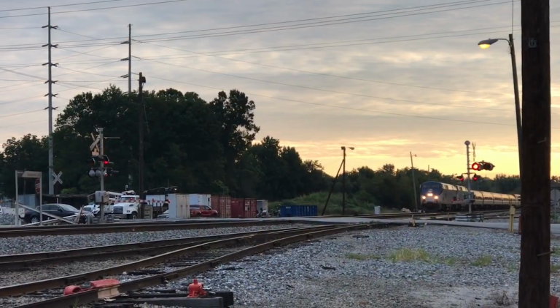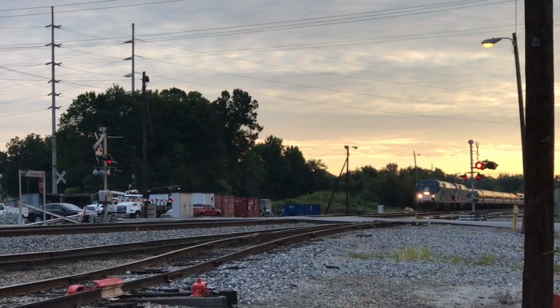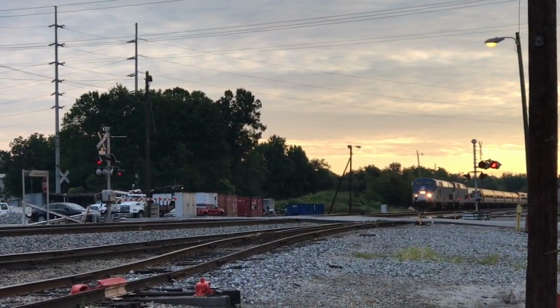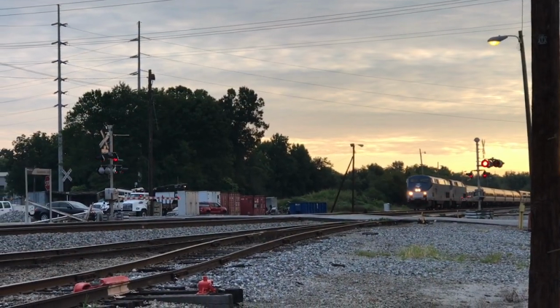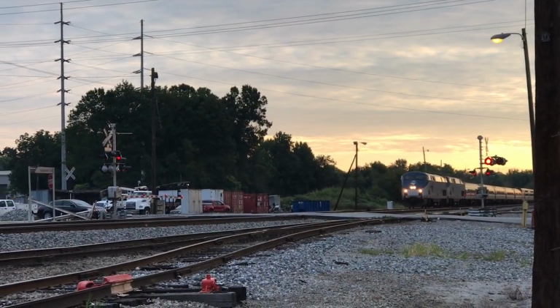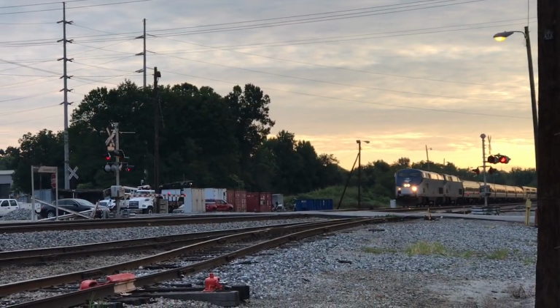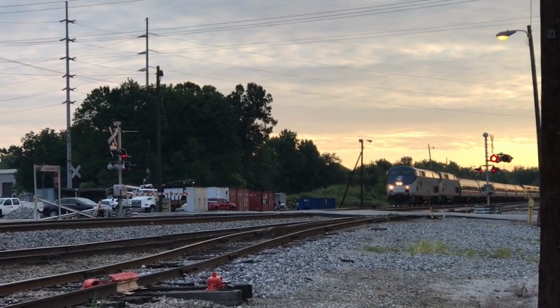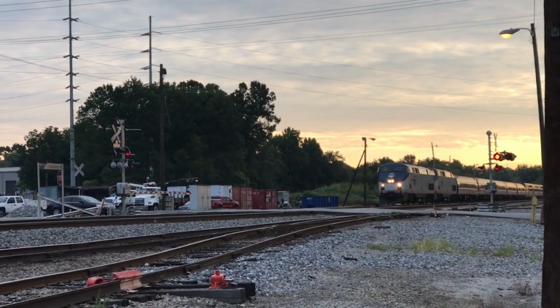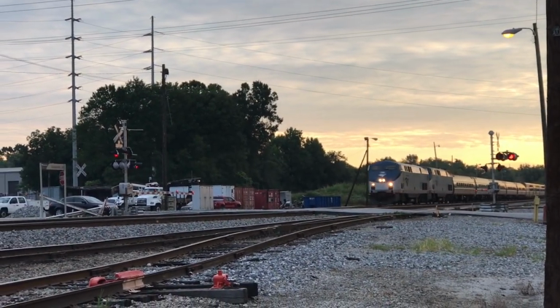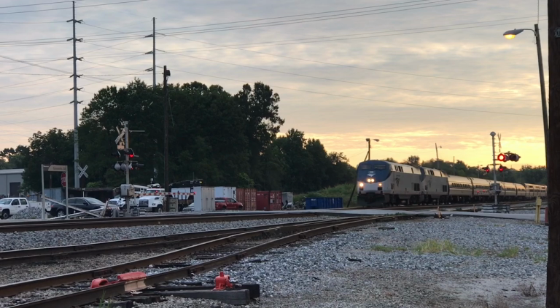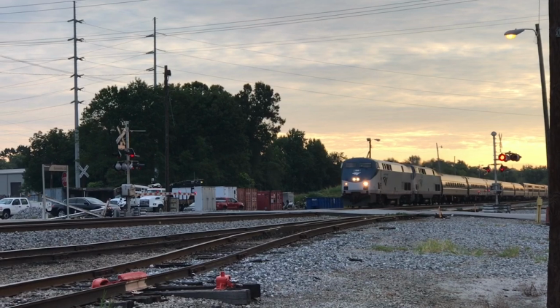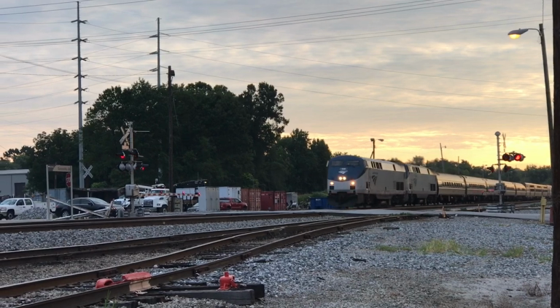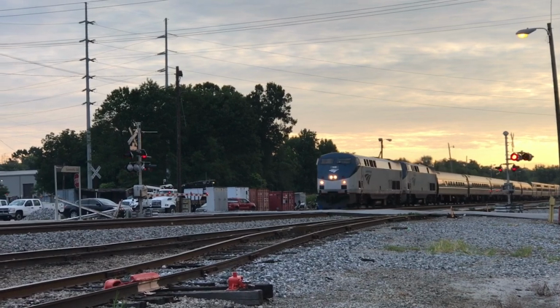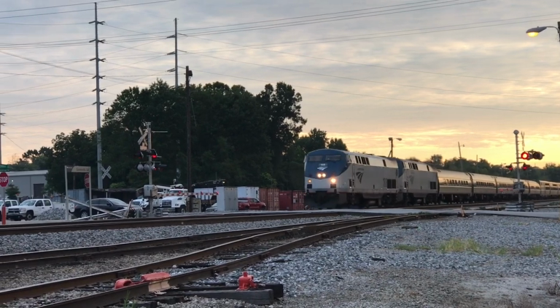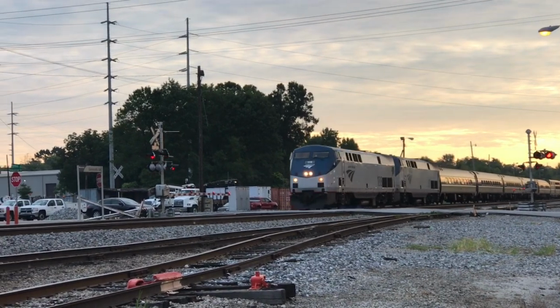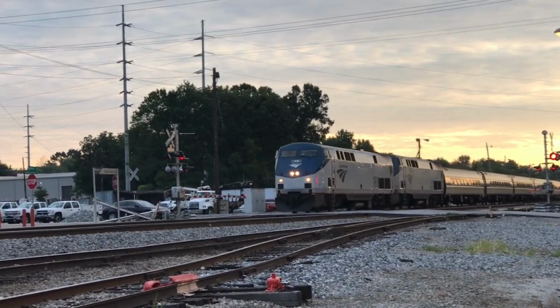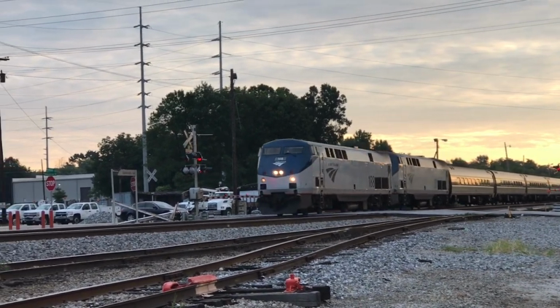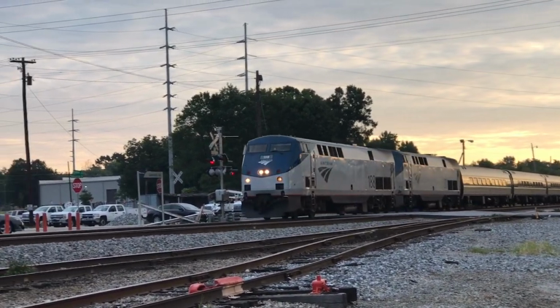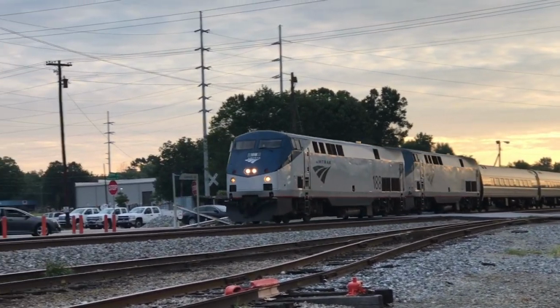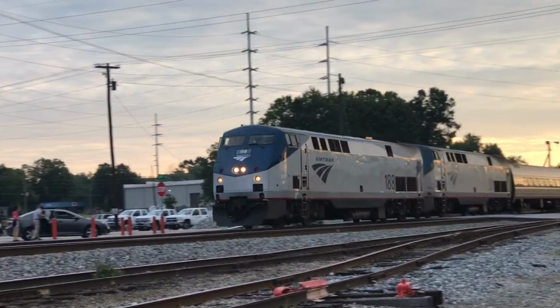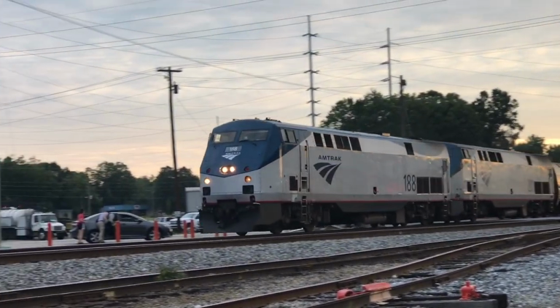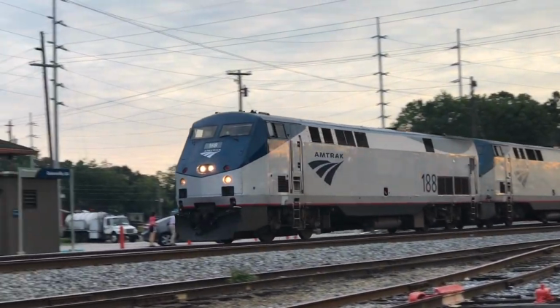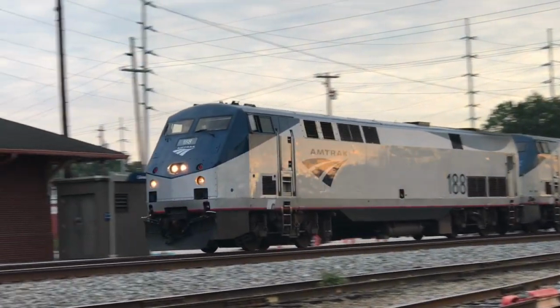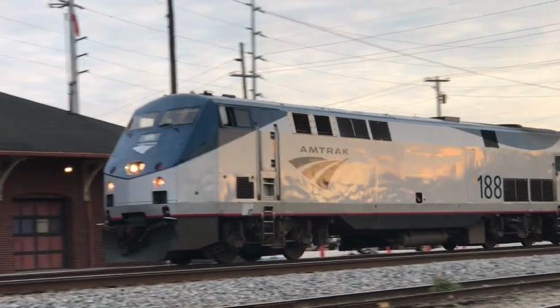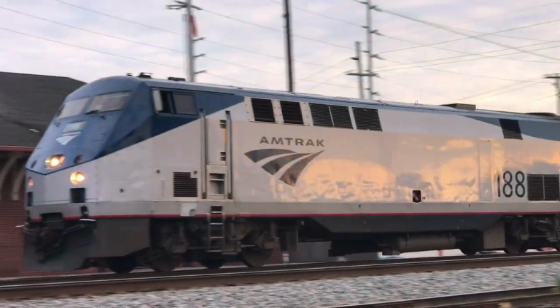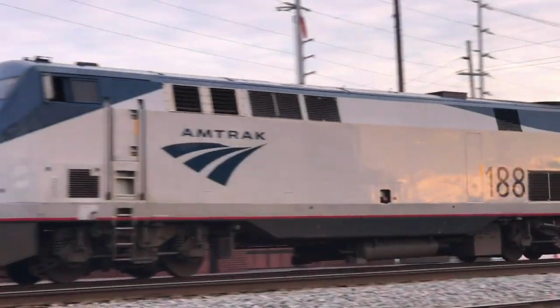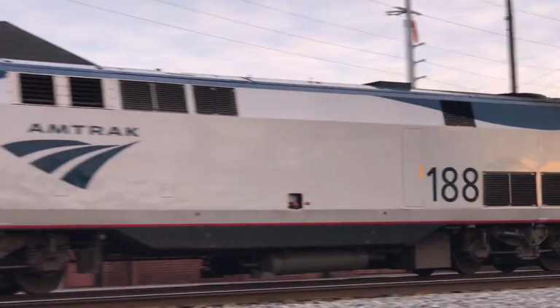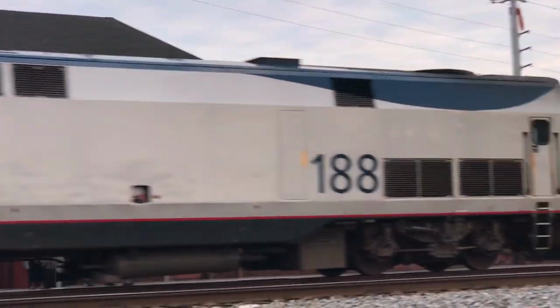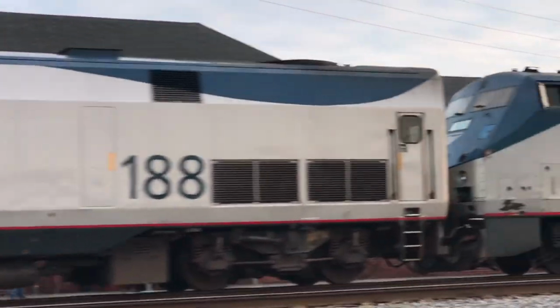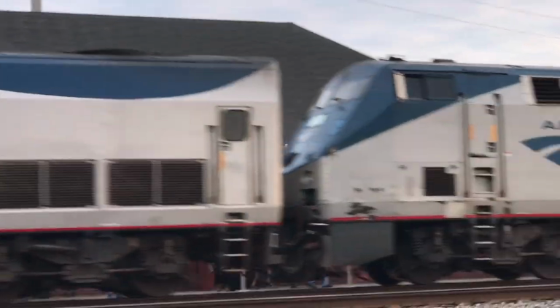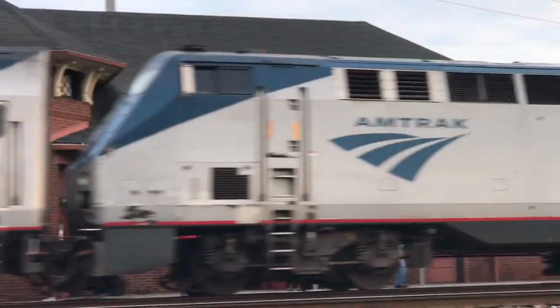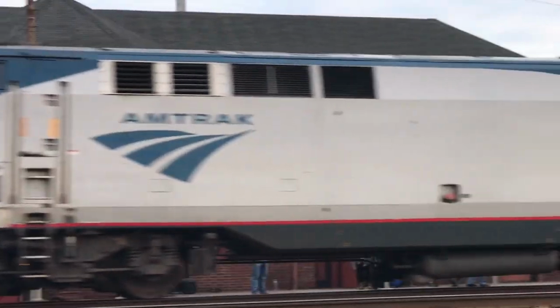Passenger trains have been around since the railroad came into existence in the United States. In the modern era, they're not all the same. Here we see a long distance passenger train, the Amtrak Crescent, which provides service between New York and New Orleans.